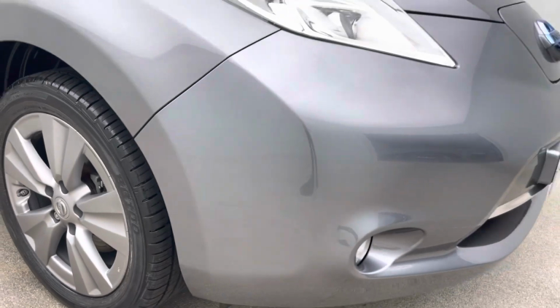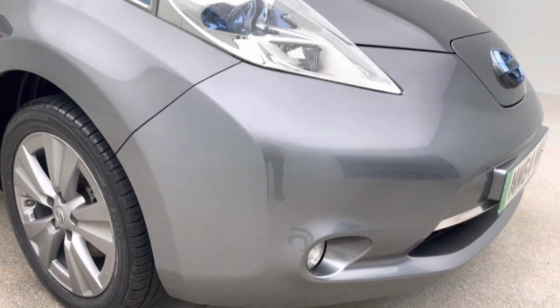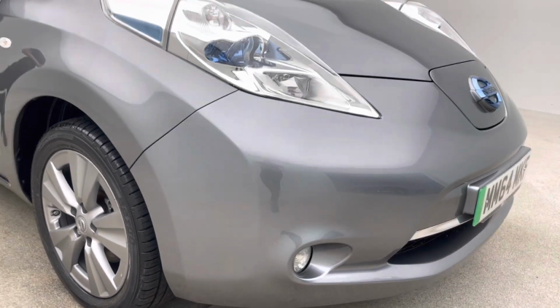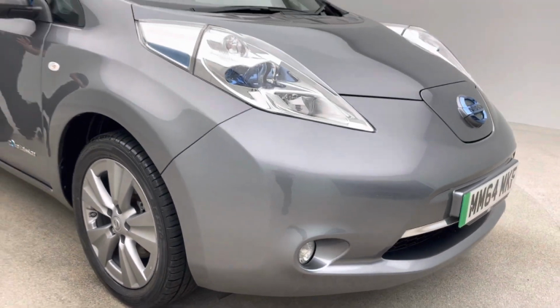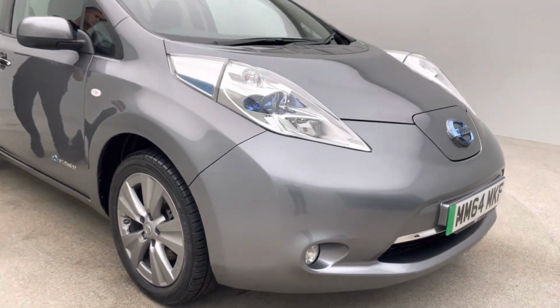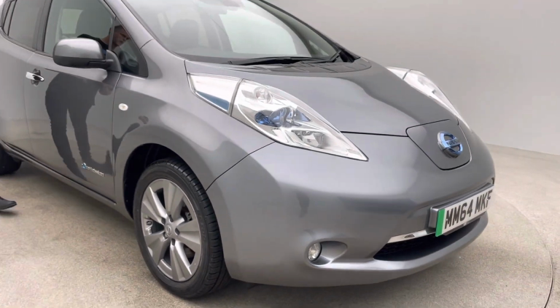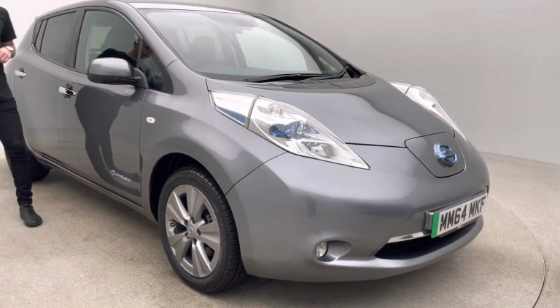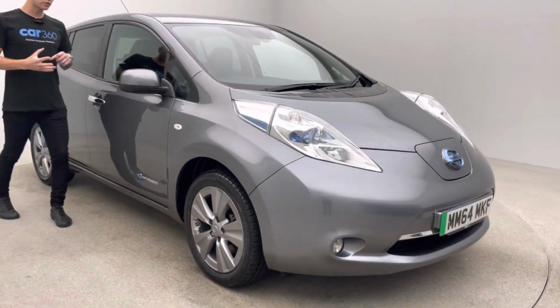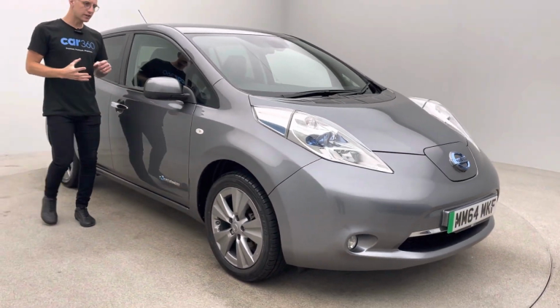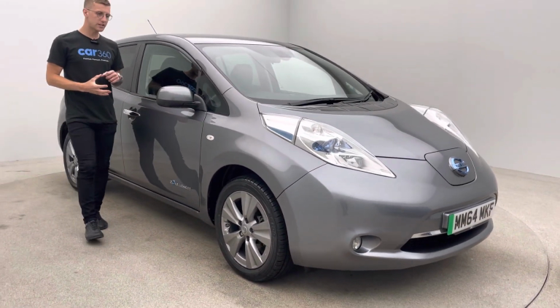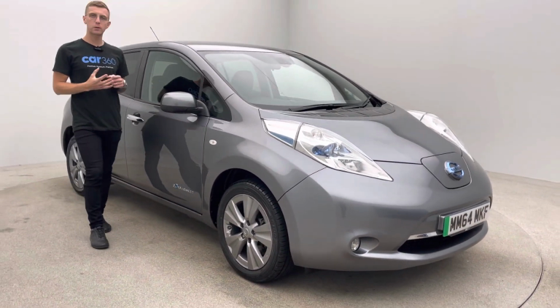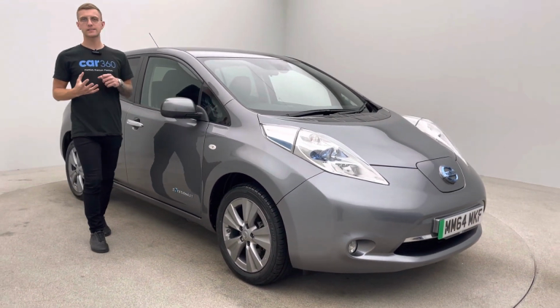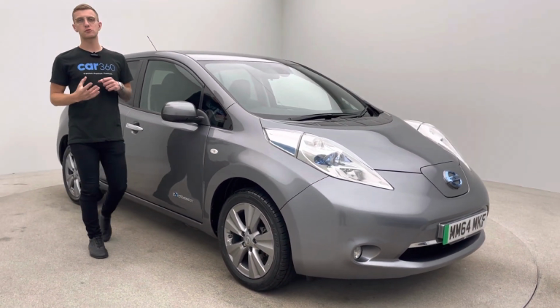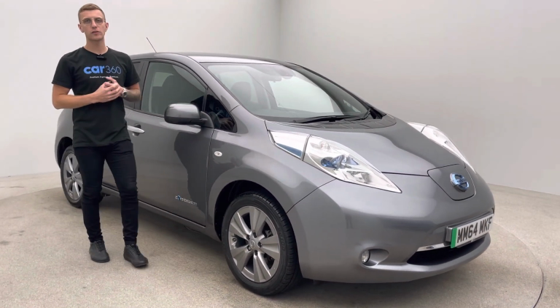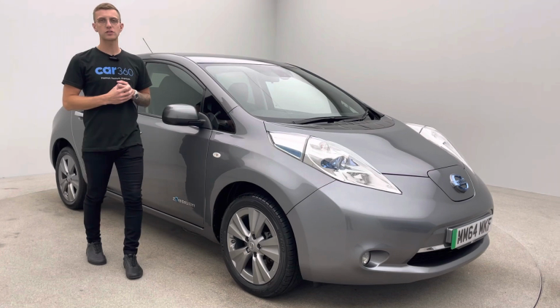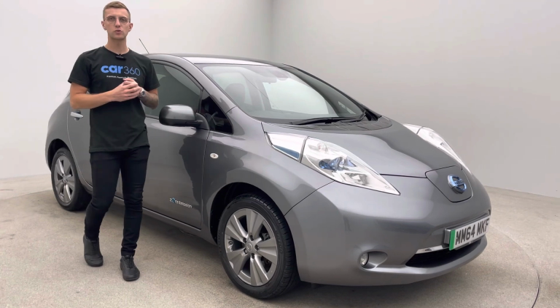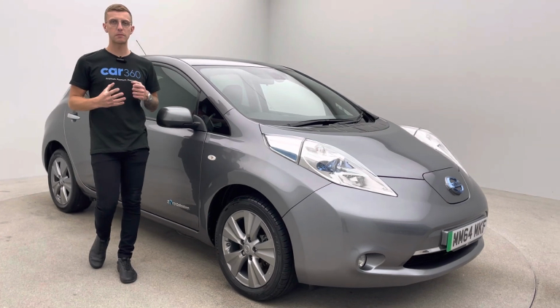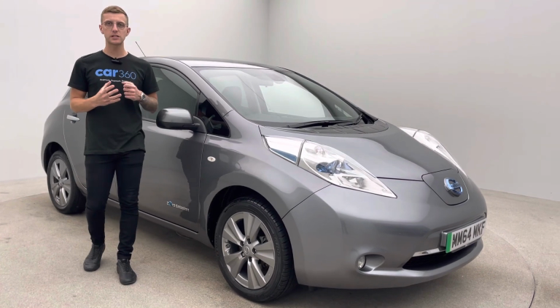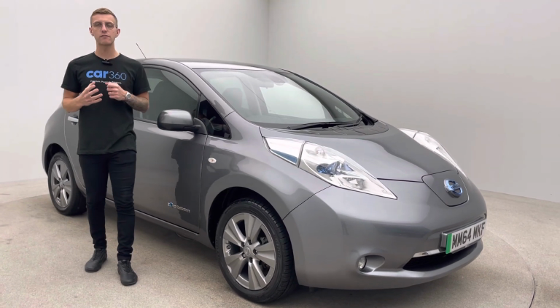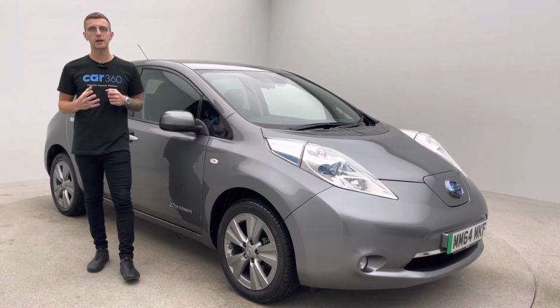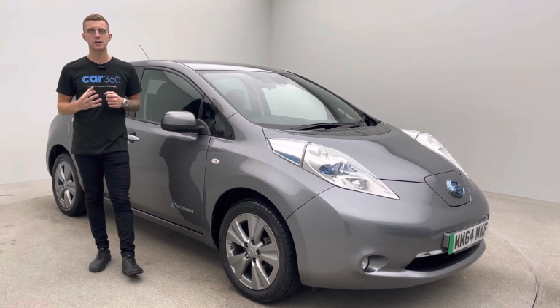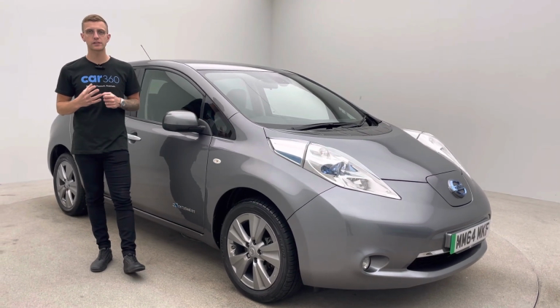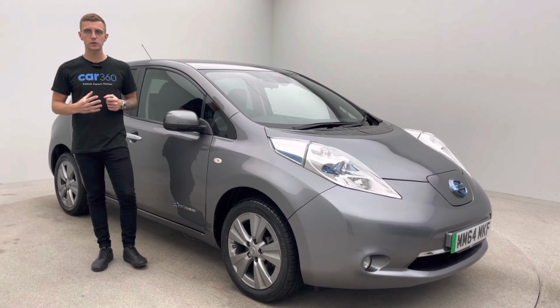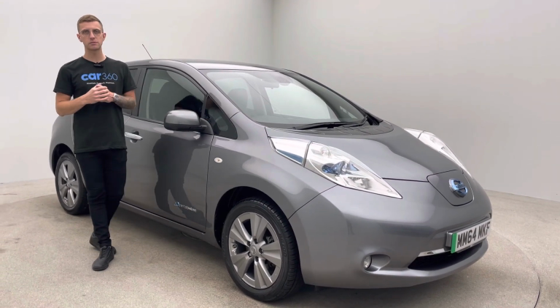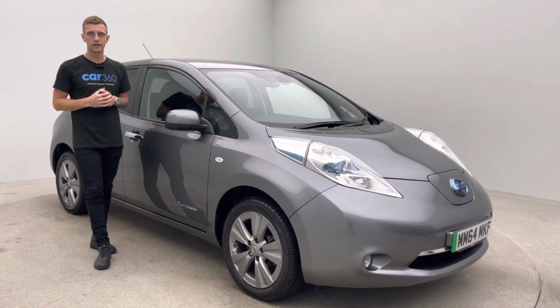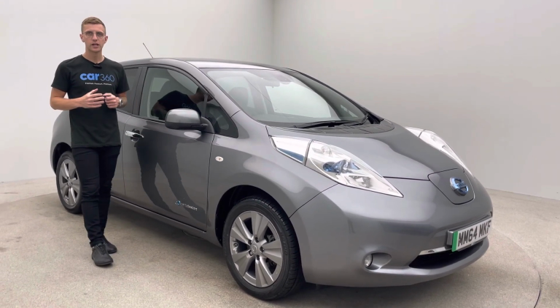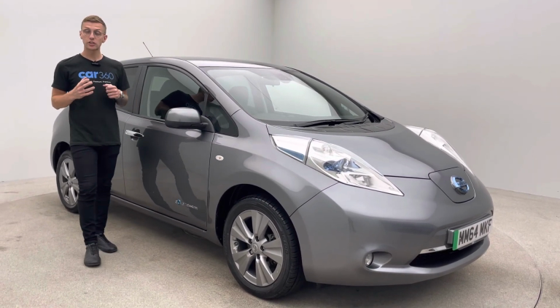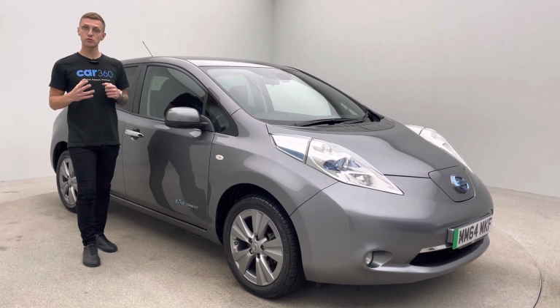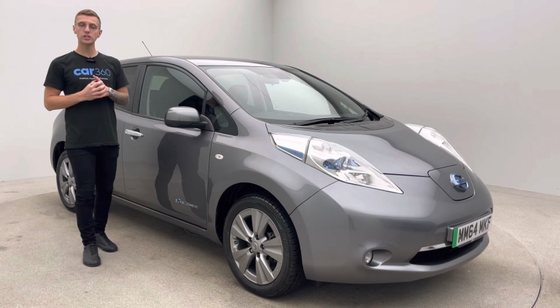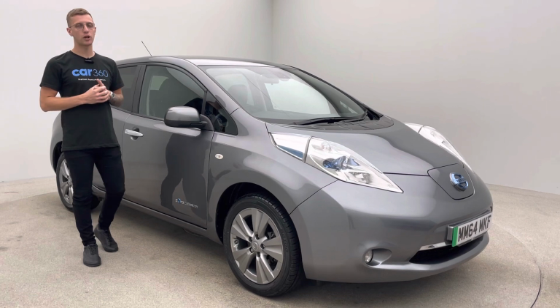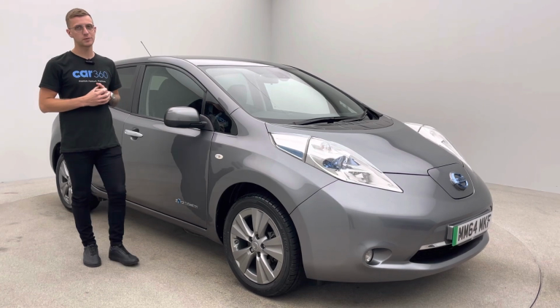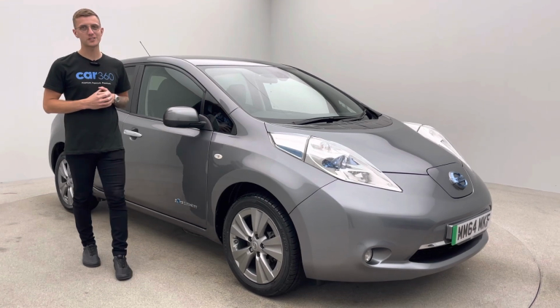If you've got any other questions or queries in terms of how we operate or the vehicle itself, please just pick up the phone and give us a call. We've got a member of the team here every day, happy to help and answer any queries you might have. Thank you so much for watching, and we'll hopefully speak to you soon.